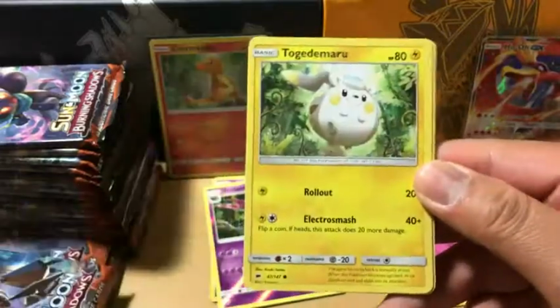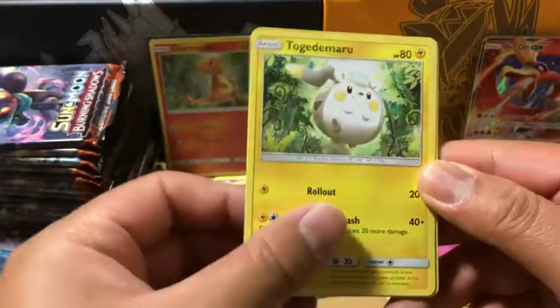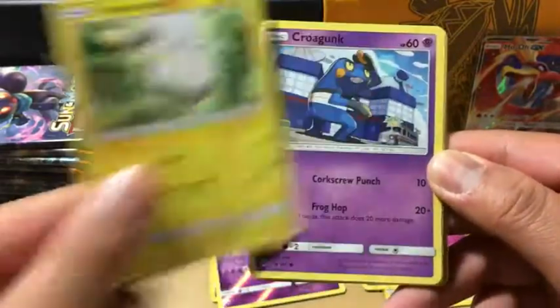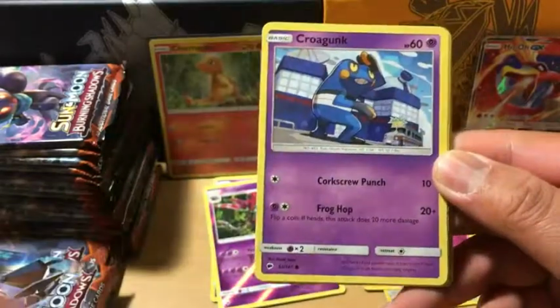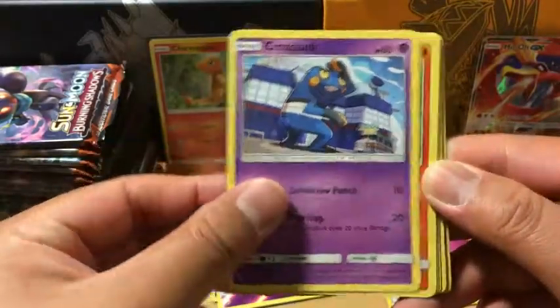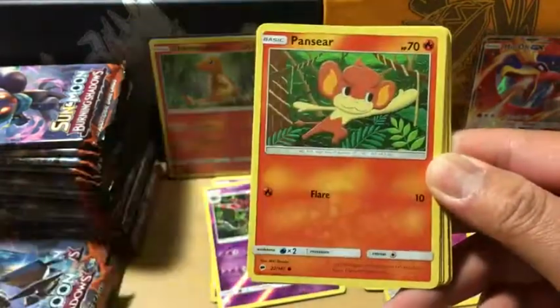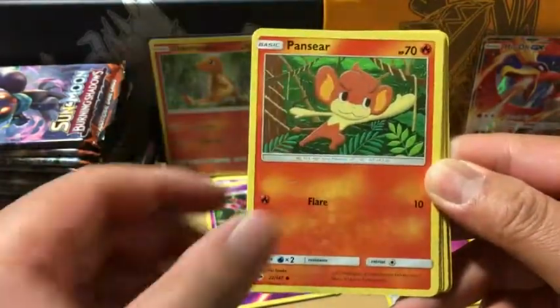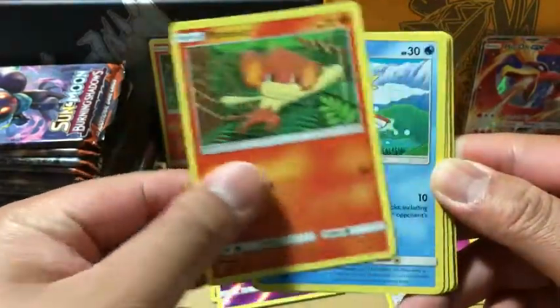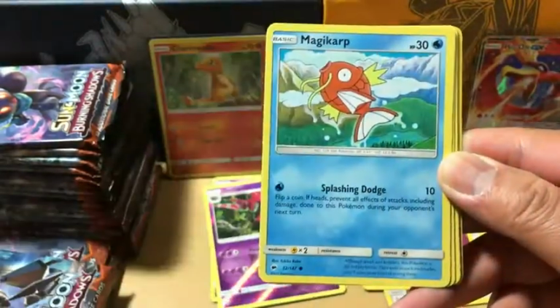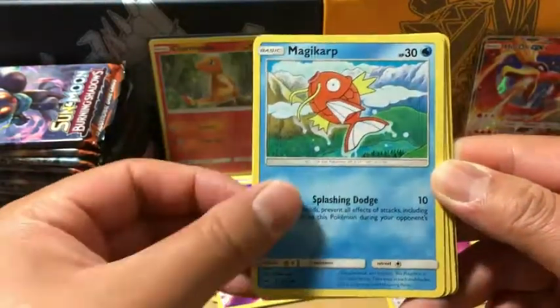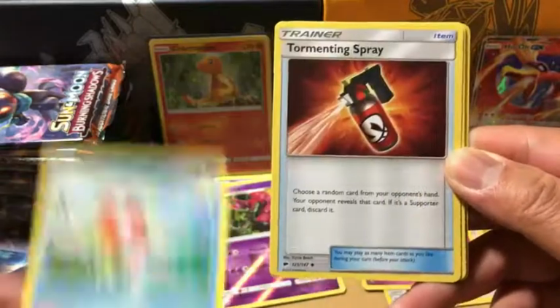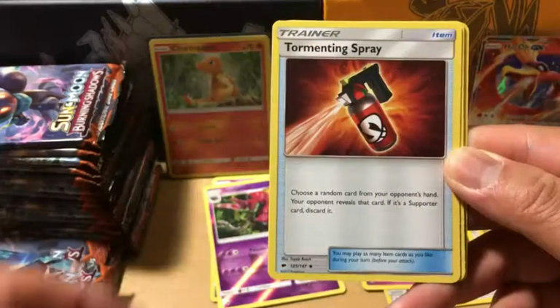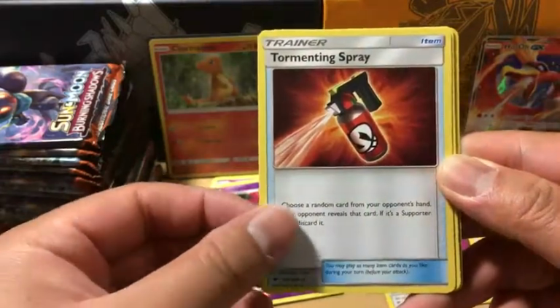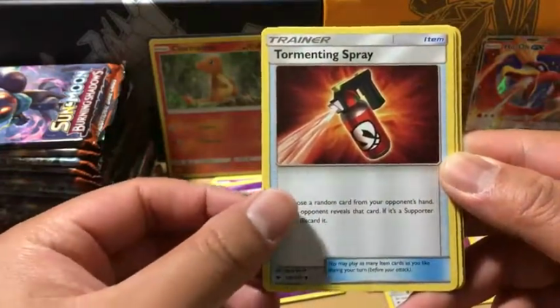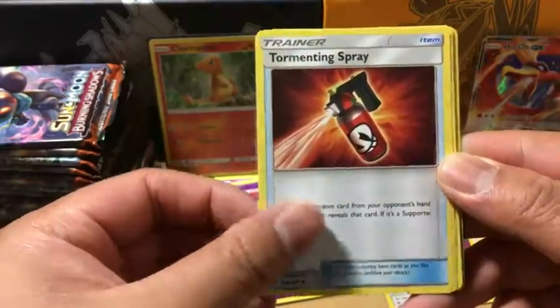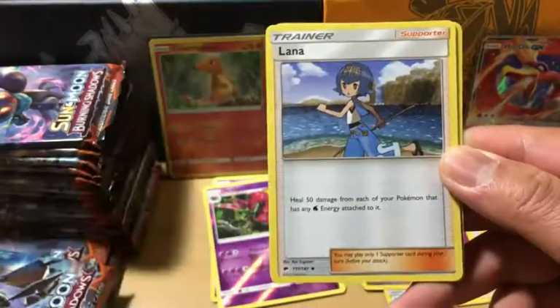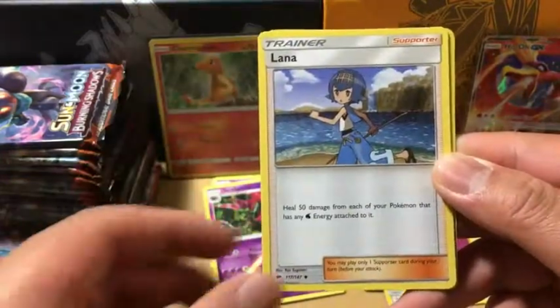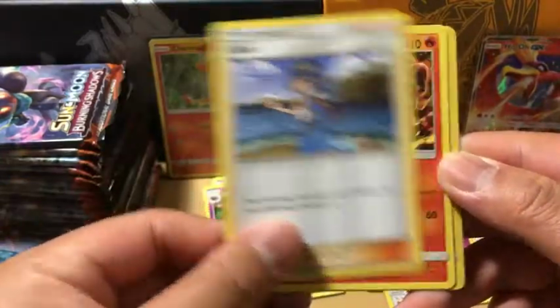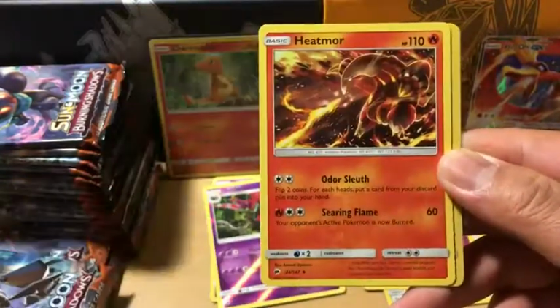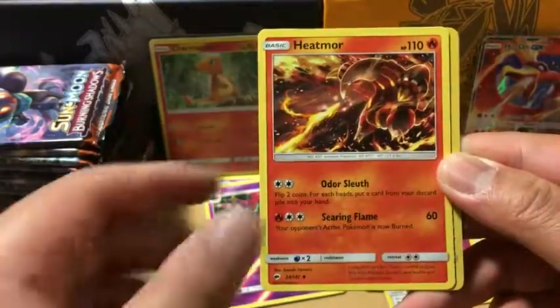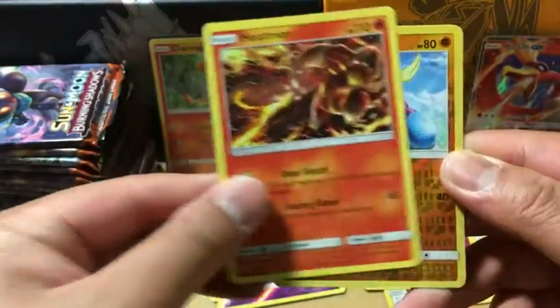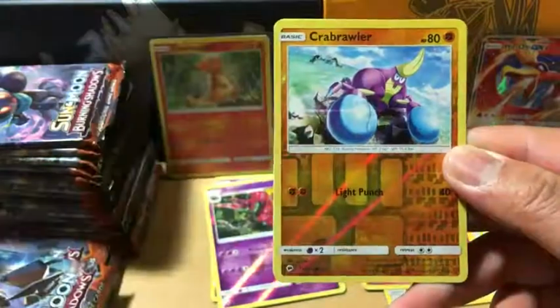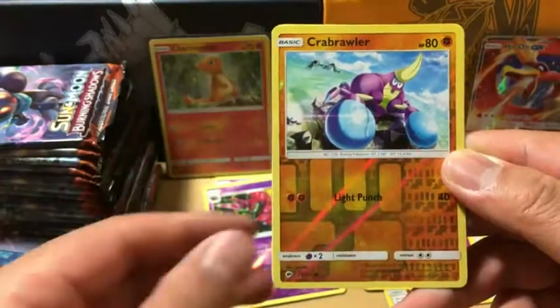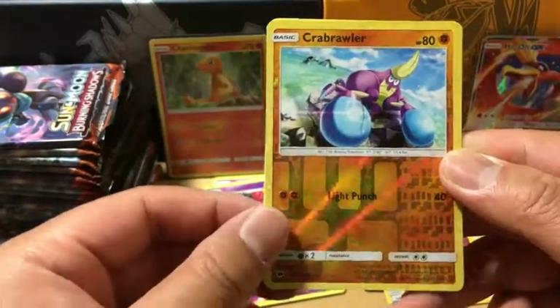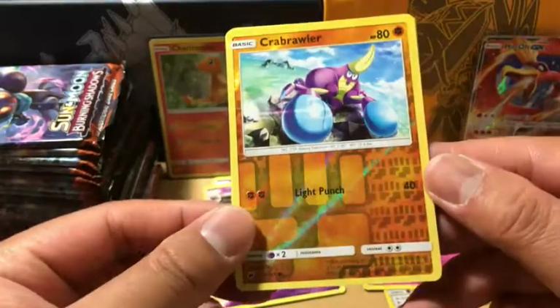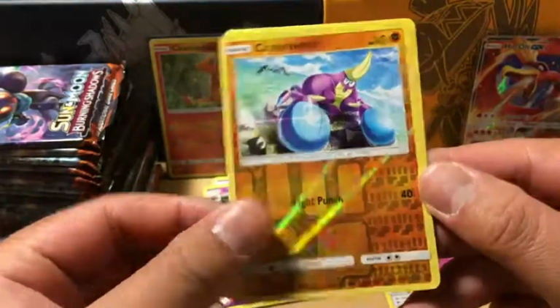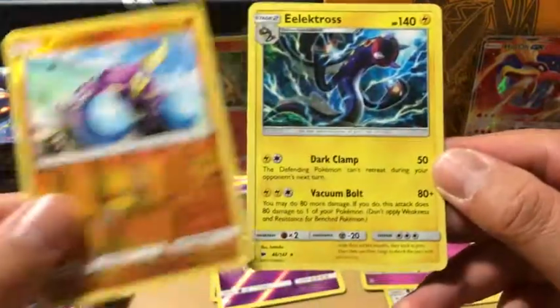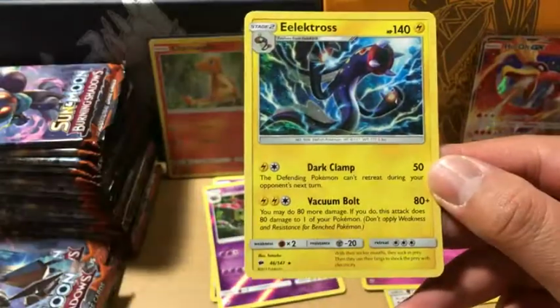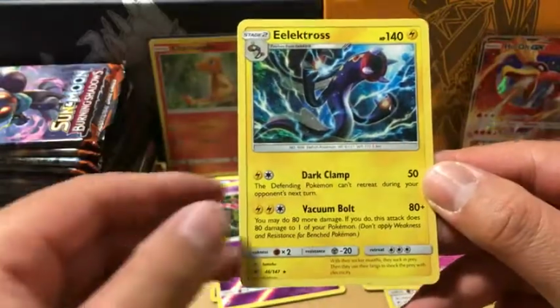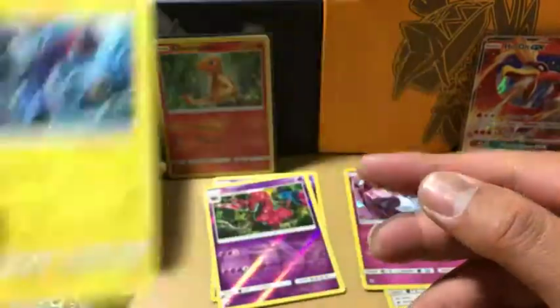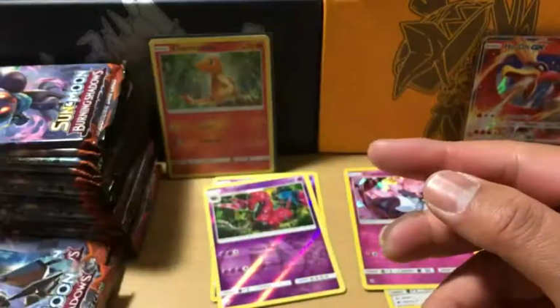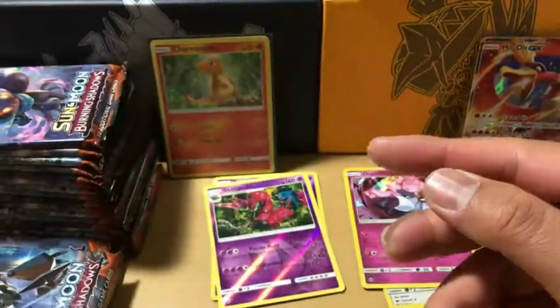Wimpod, Togedomaru, Crogunk, Panseer, Magikarp, Tormenting Spray, Lana, Heatmore, Crabrawler, and Electross non-holo rare.